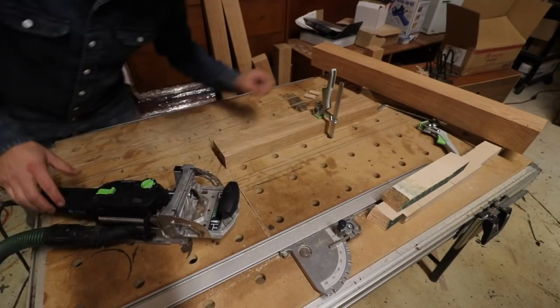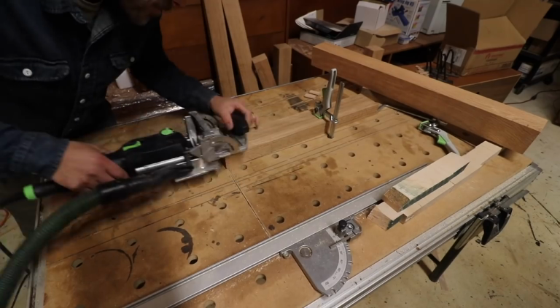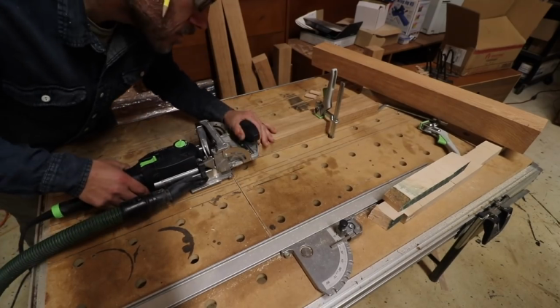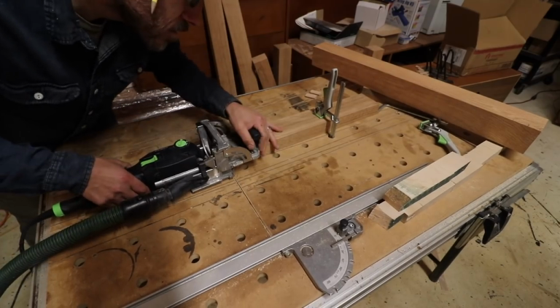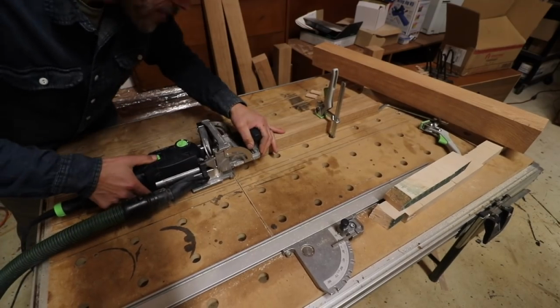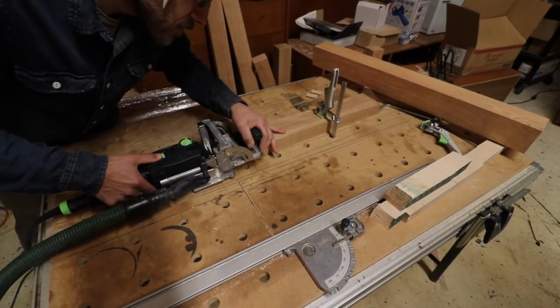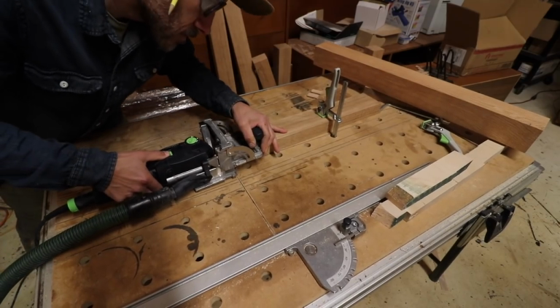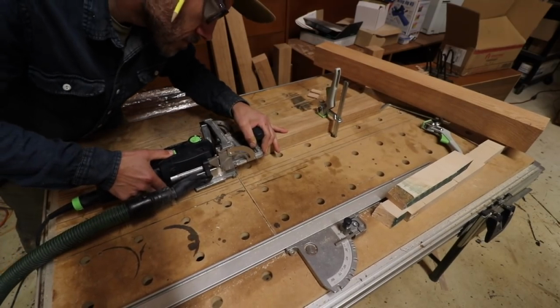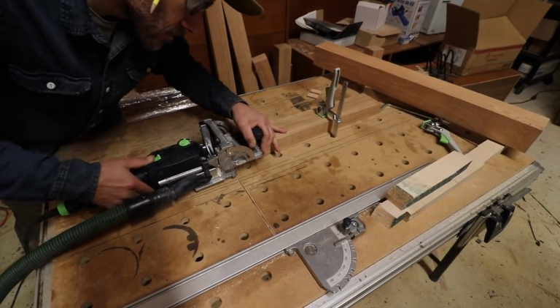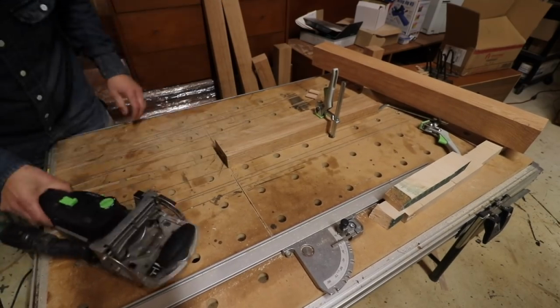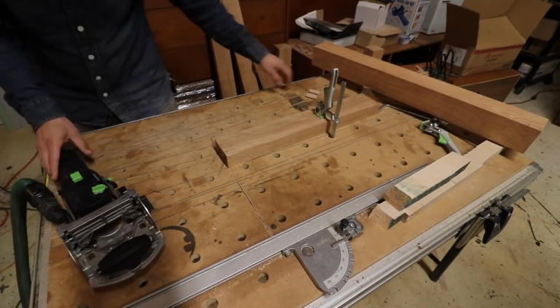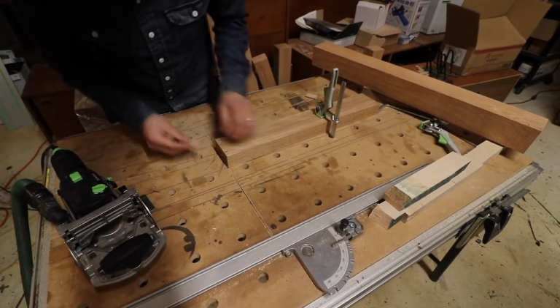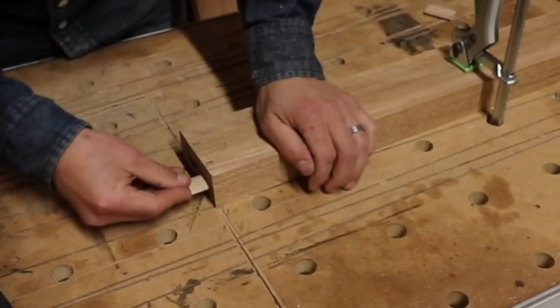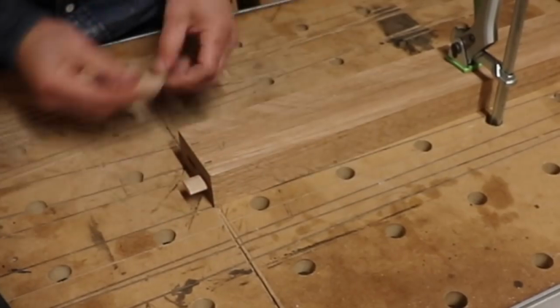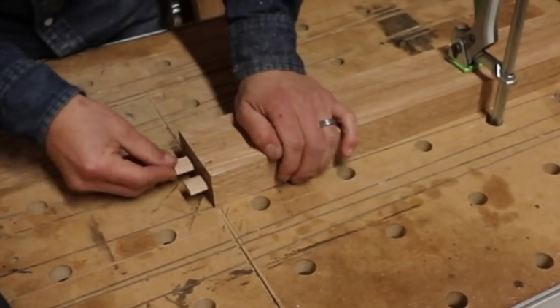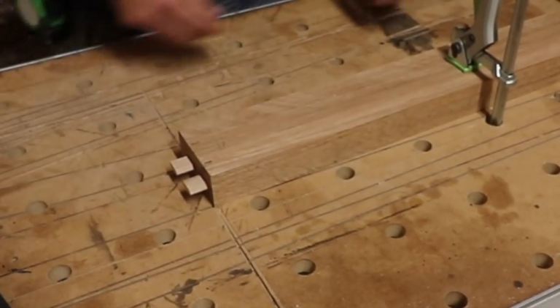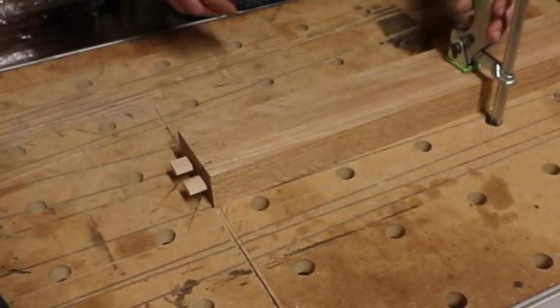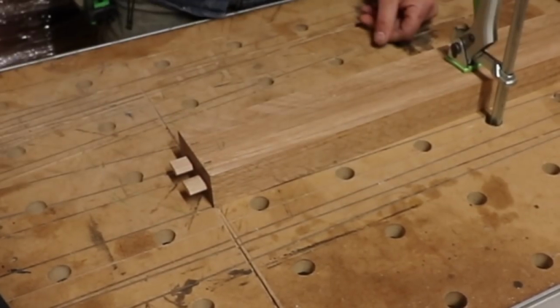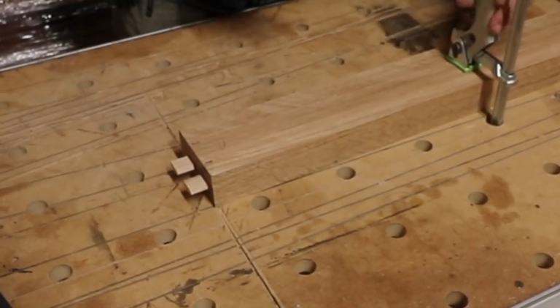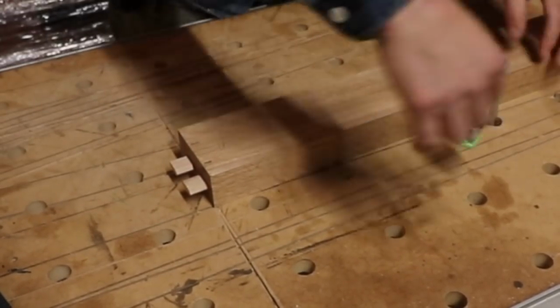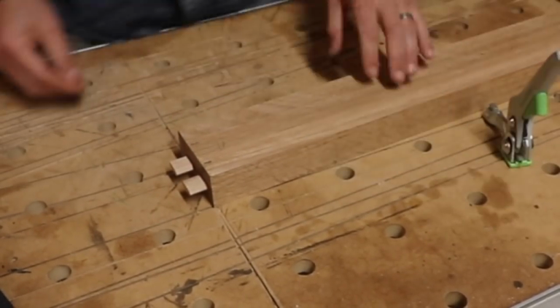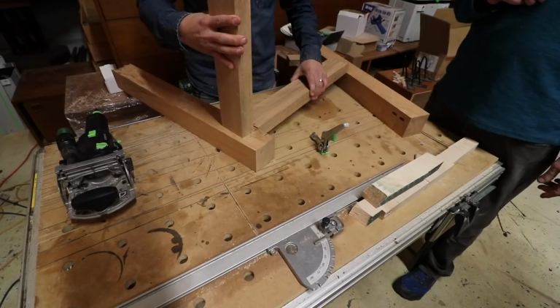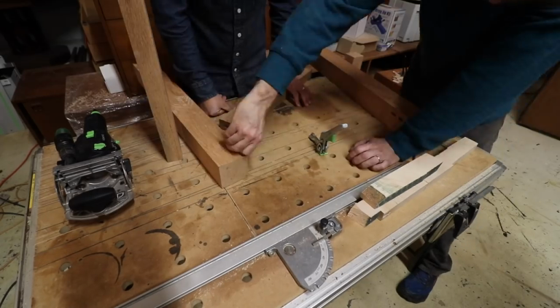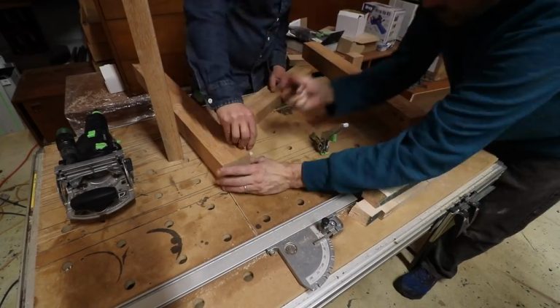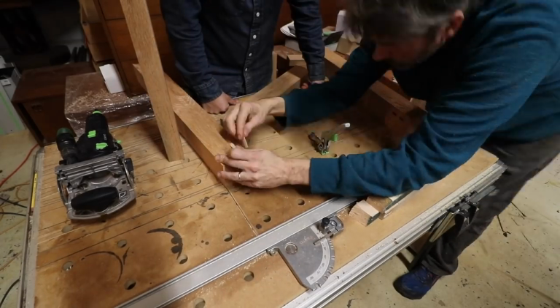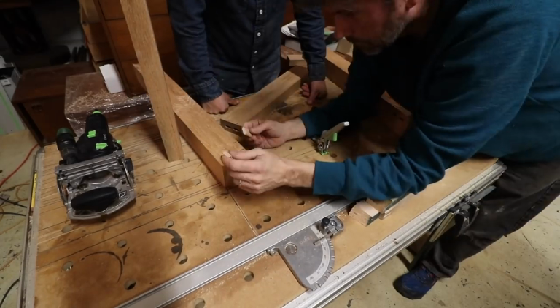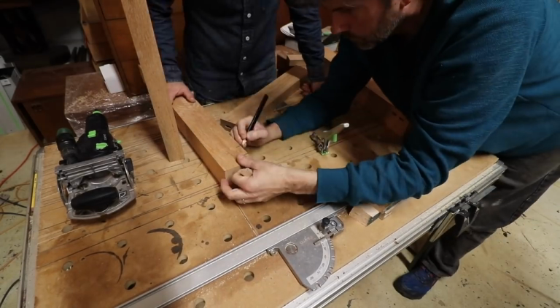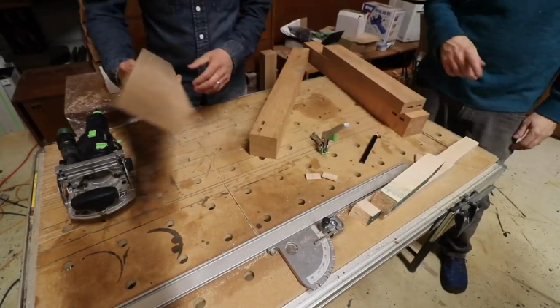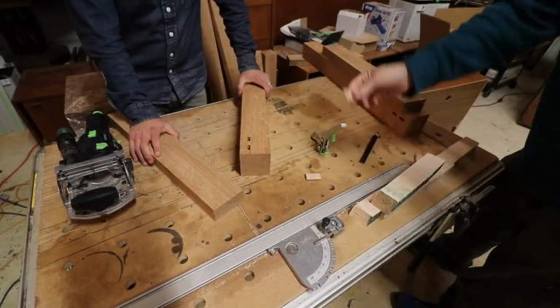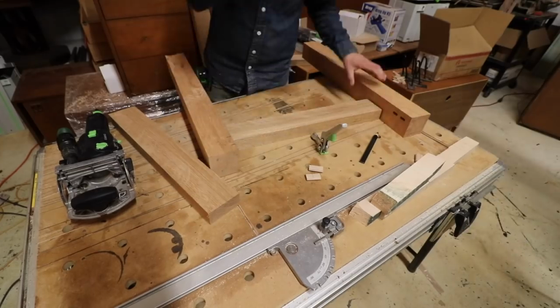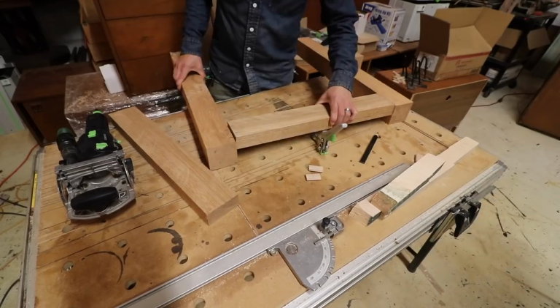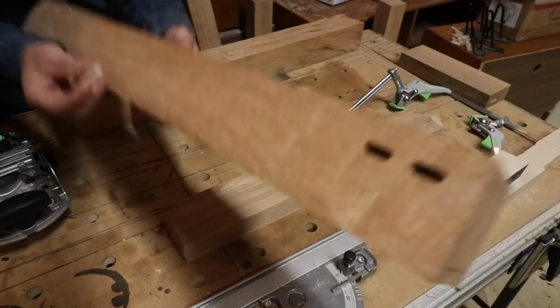For the legs and base of this table I'm using the Domino tool, and by using this tool I should not have to use any screws. Here's Todd helping me out, making sure everything's lined up.